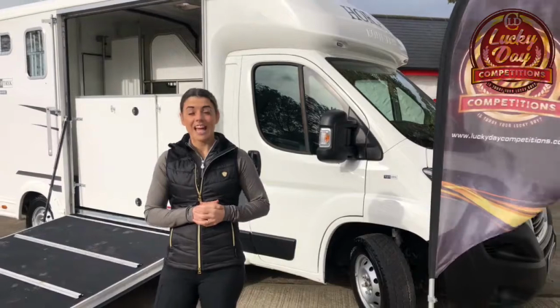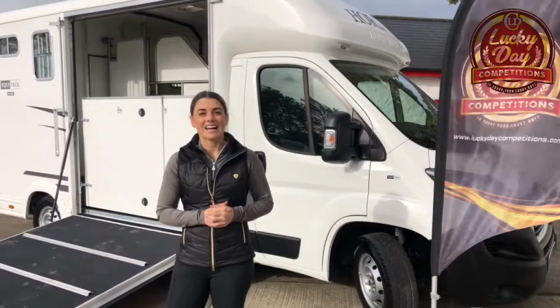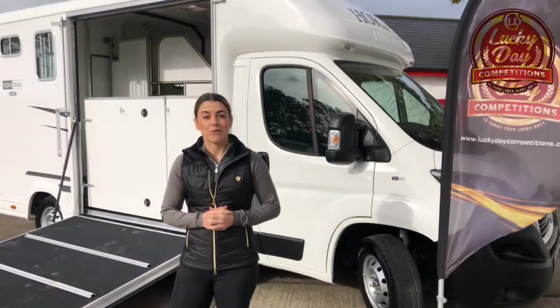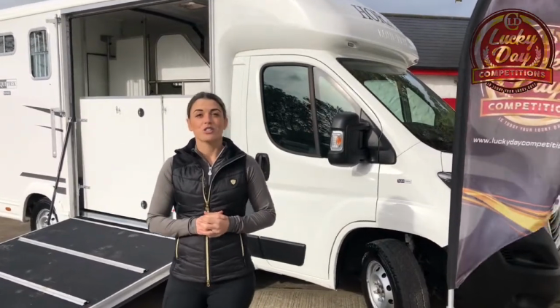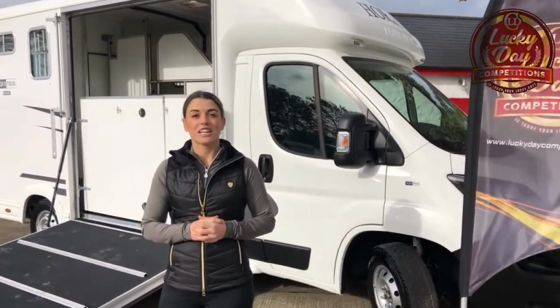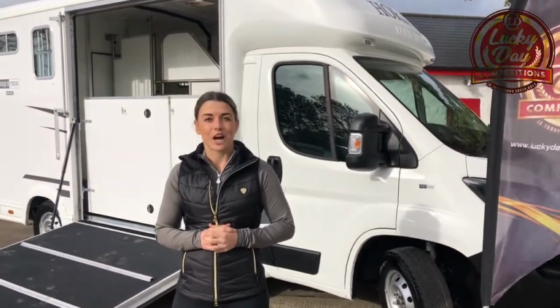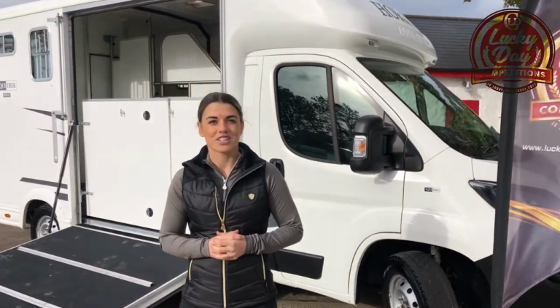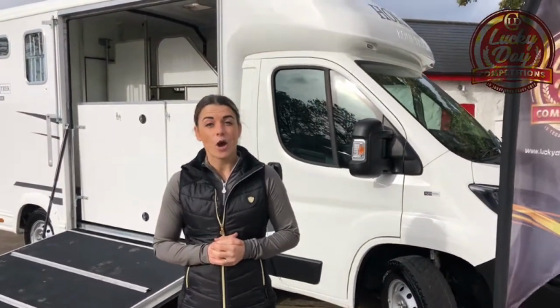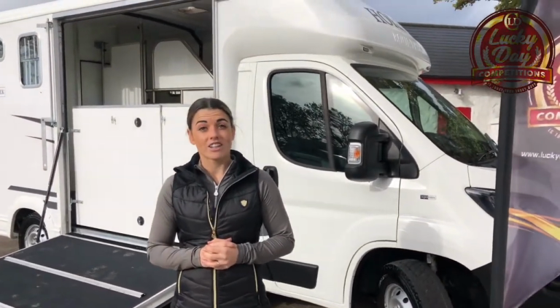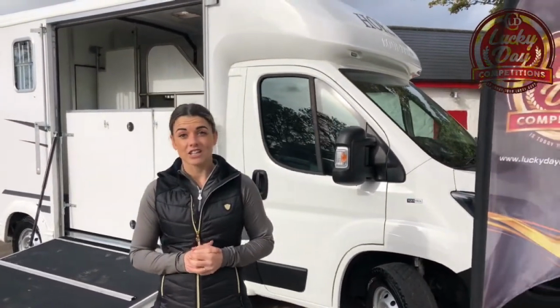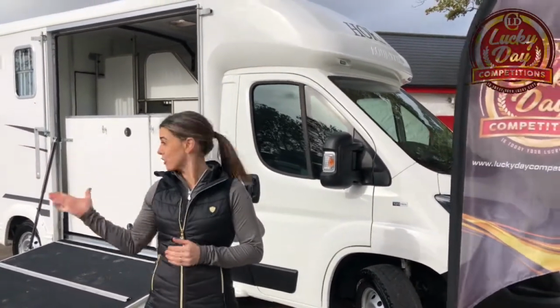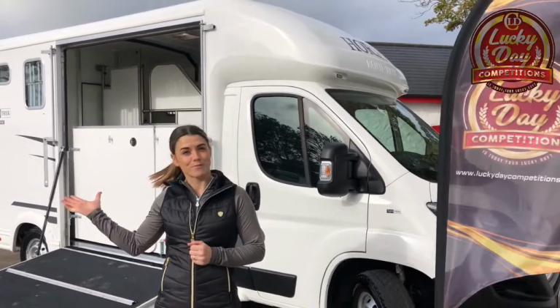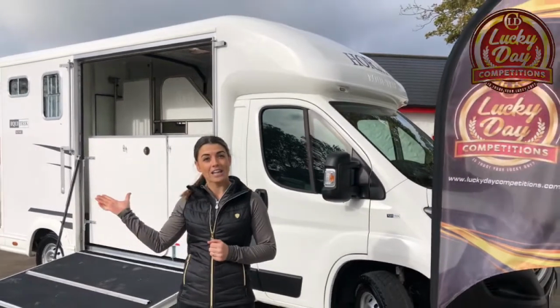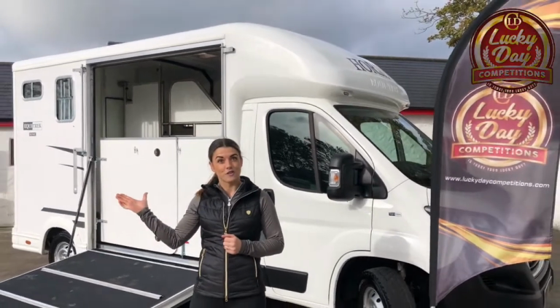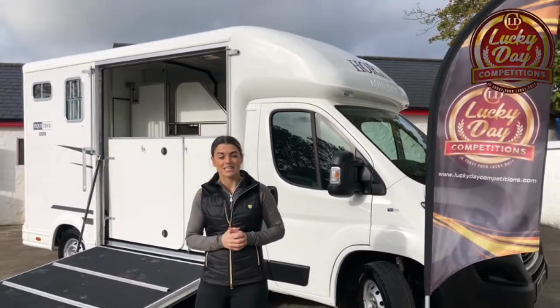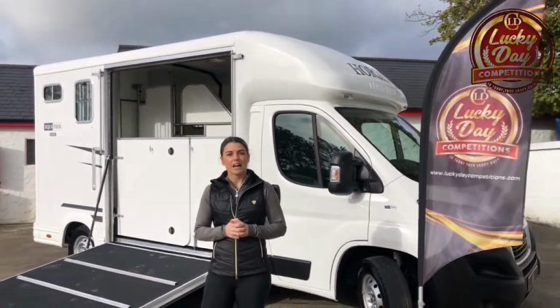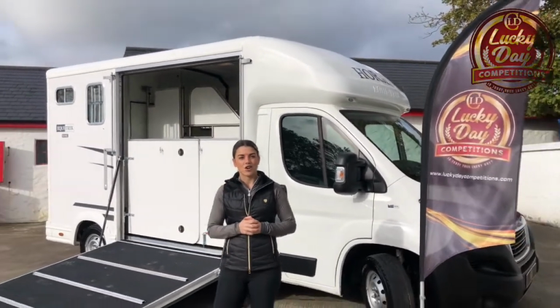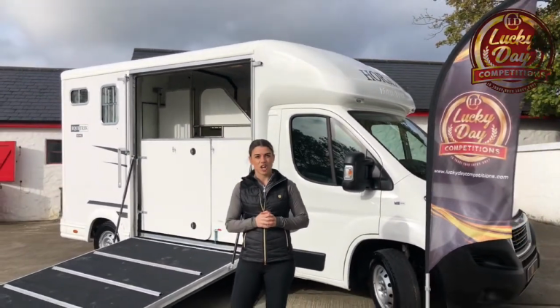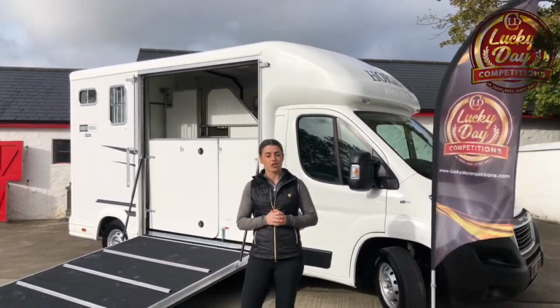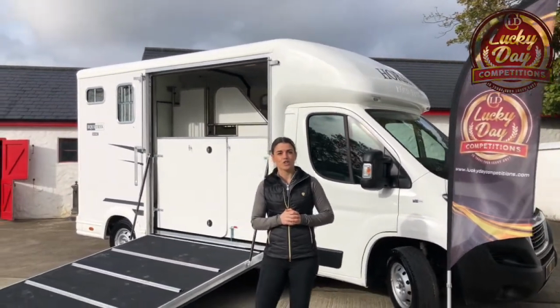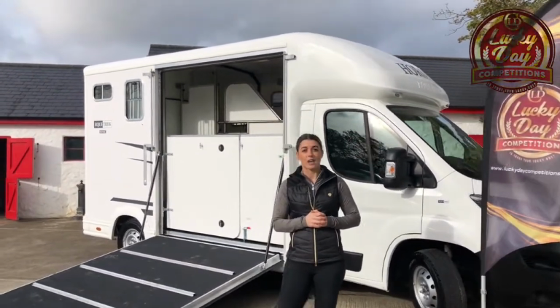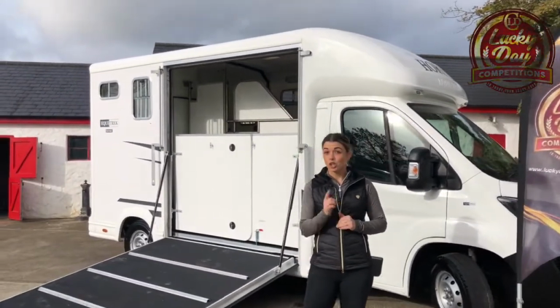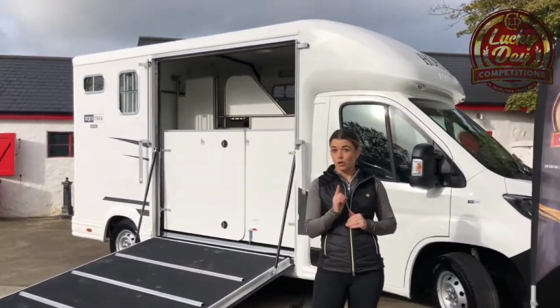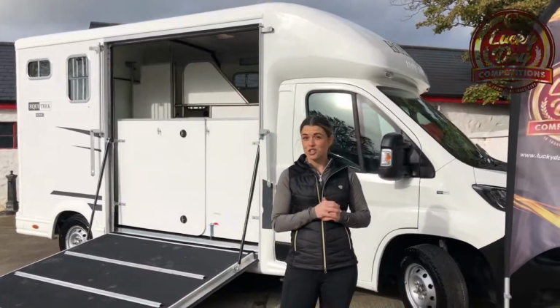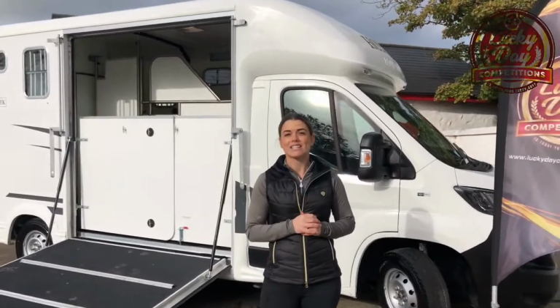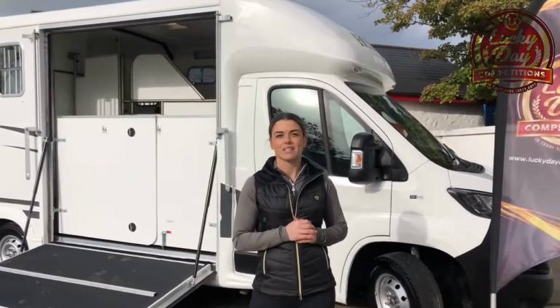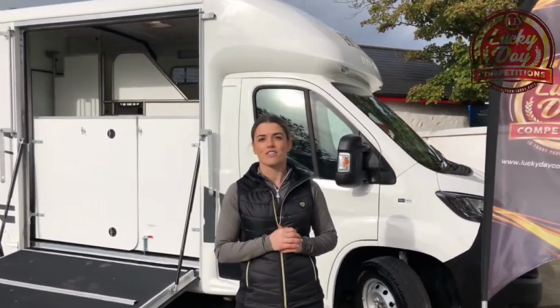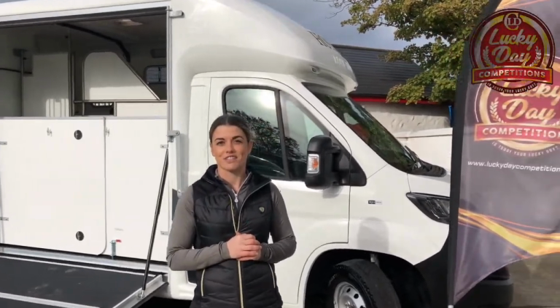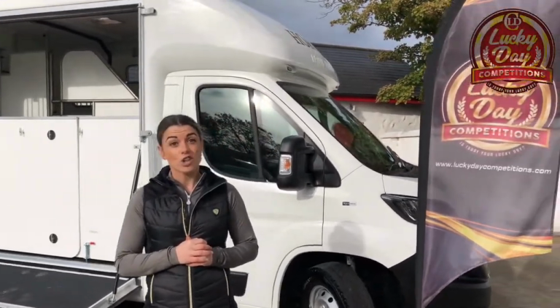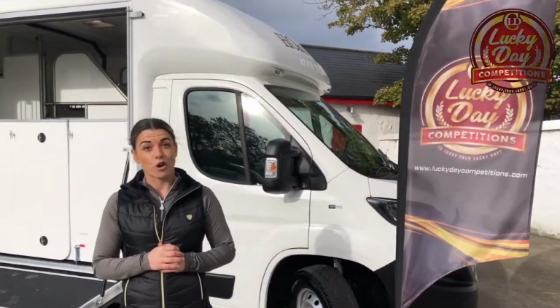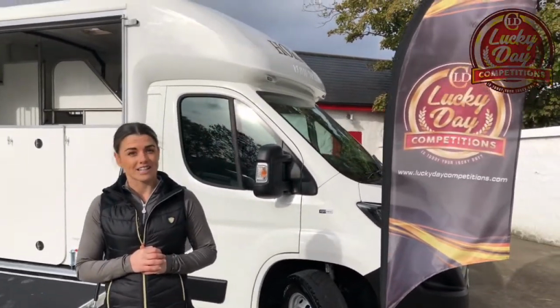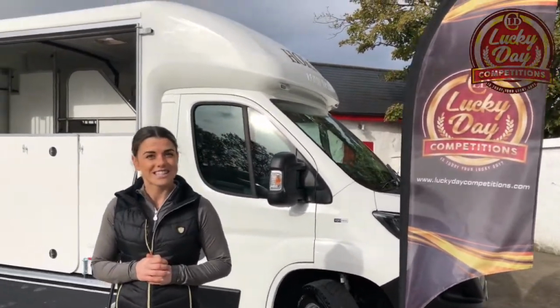Hi guys and welcome to Lucky Day Competitions. We're here today to show you this brand new fabulous Equitrek Sonic 2 horse van, which could be yours for just £26.50. So let's go and take a look inside.